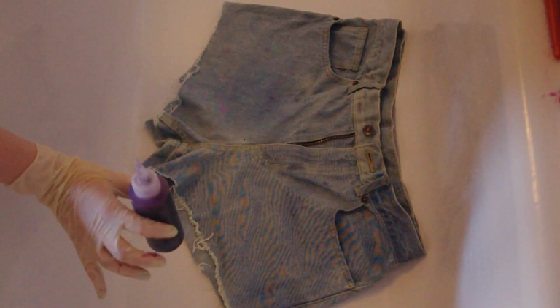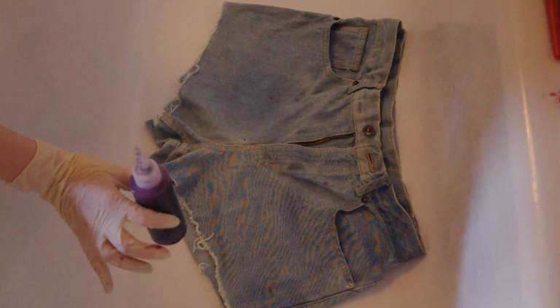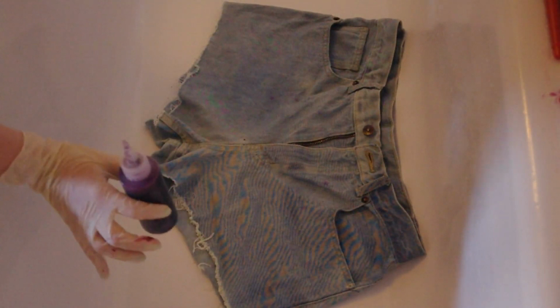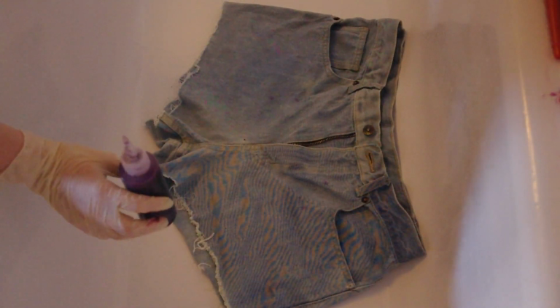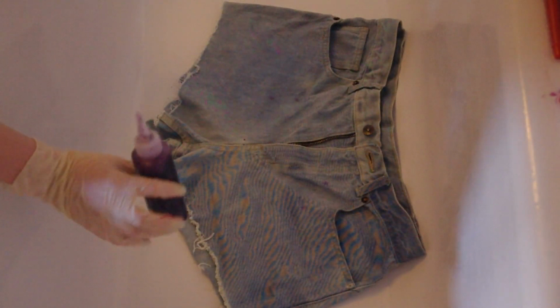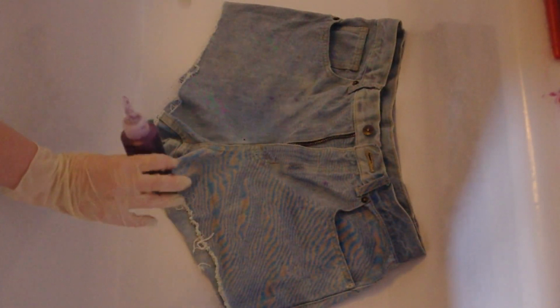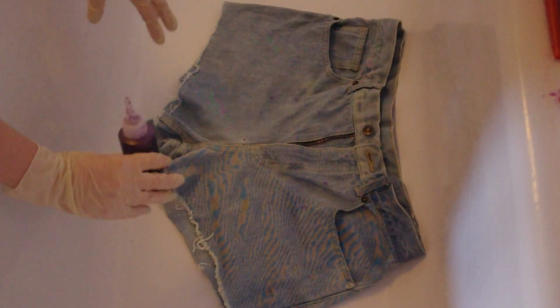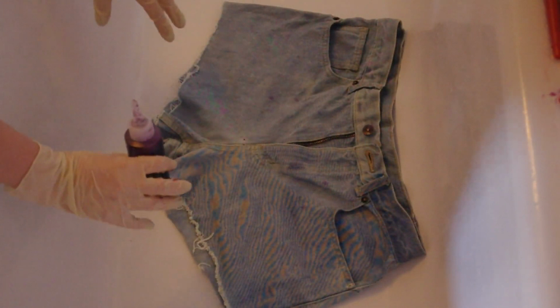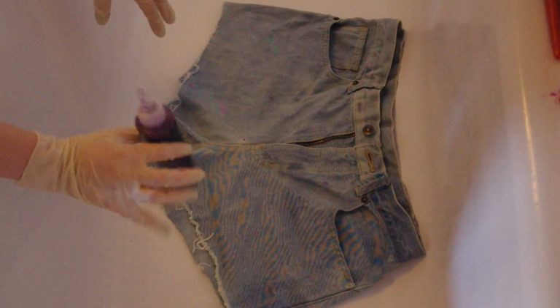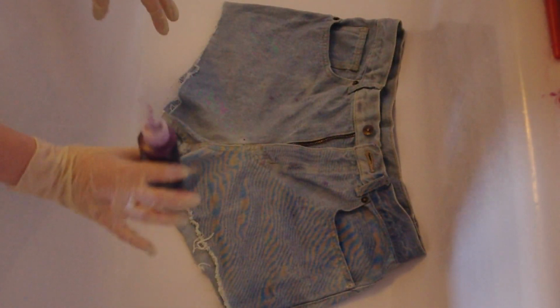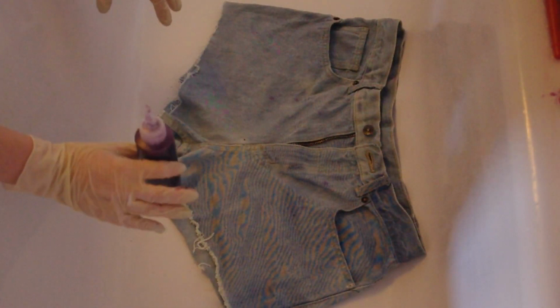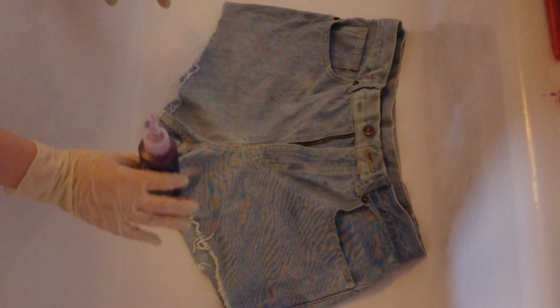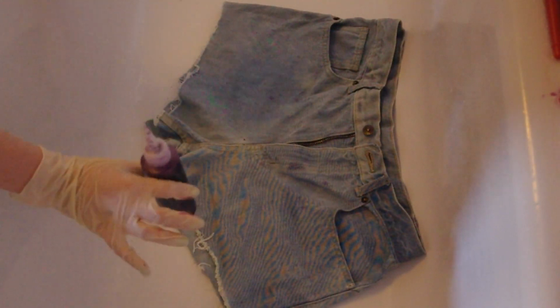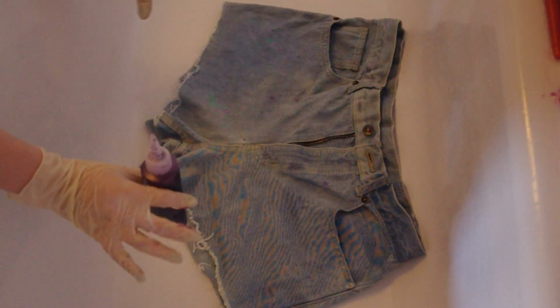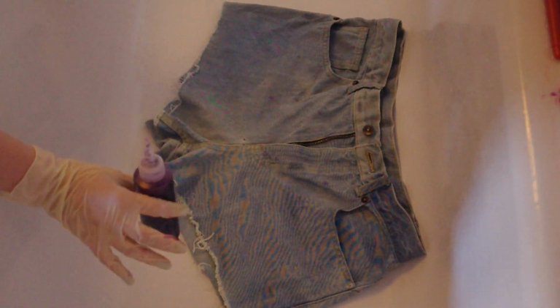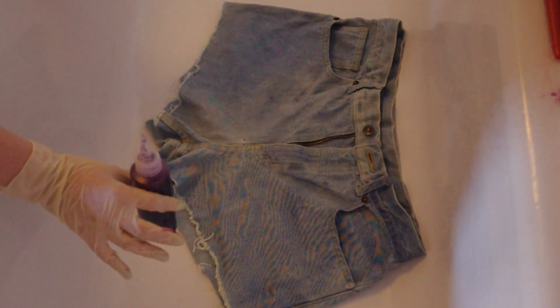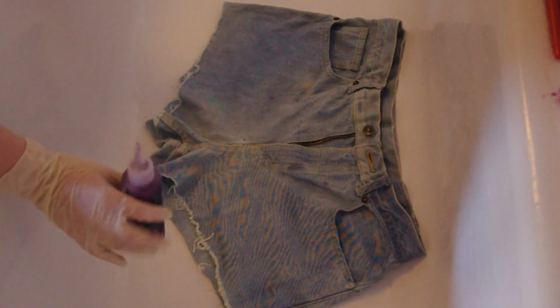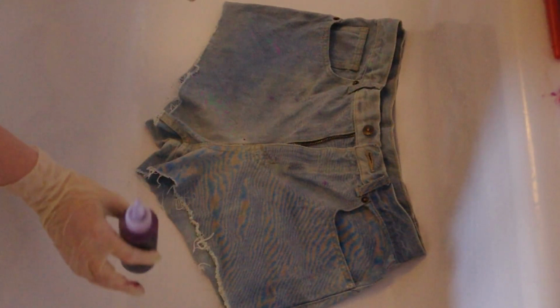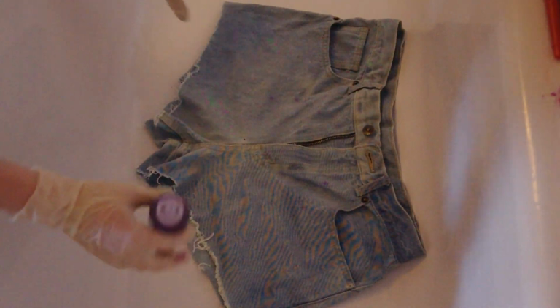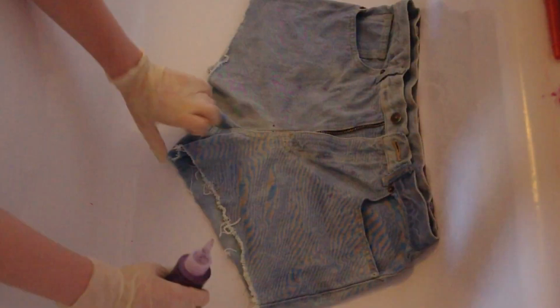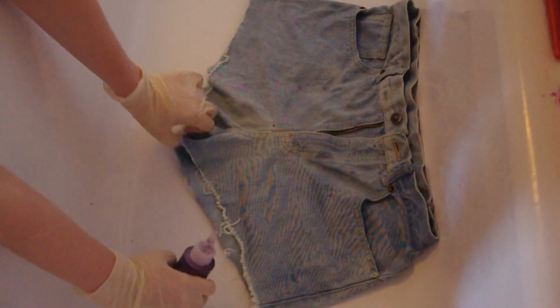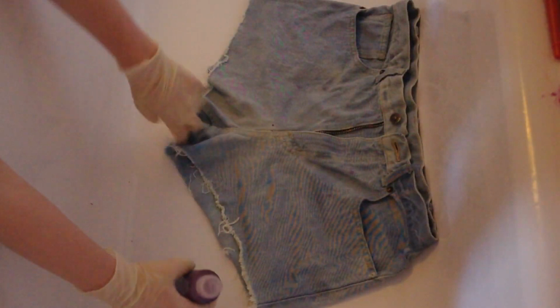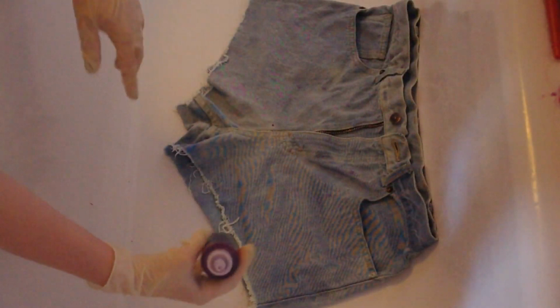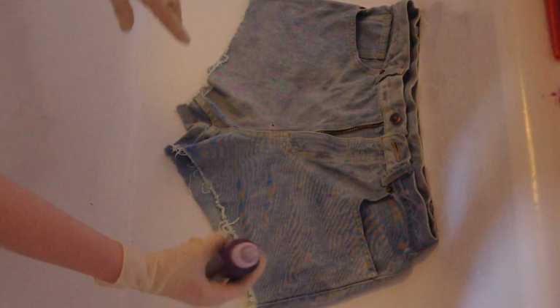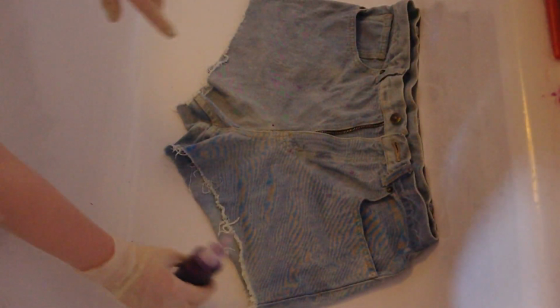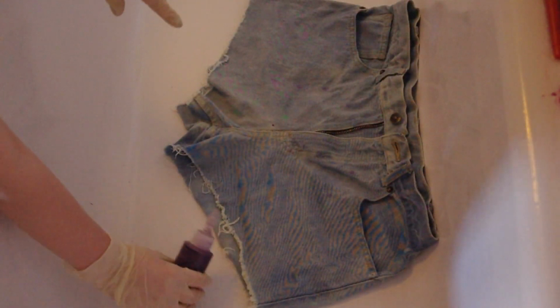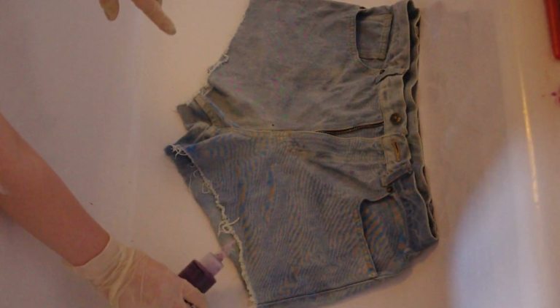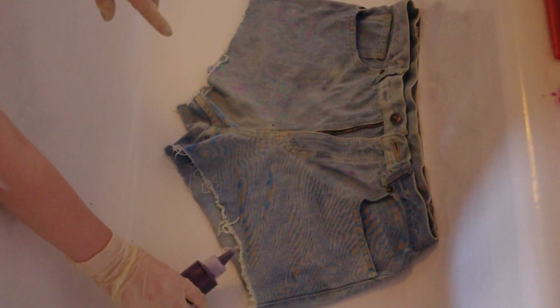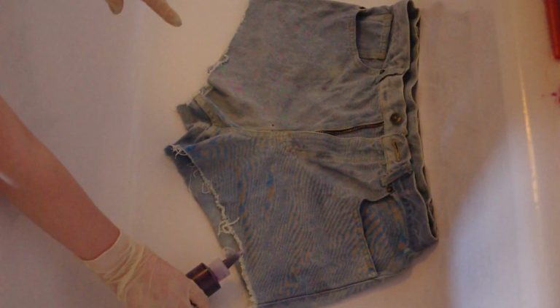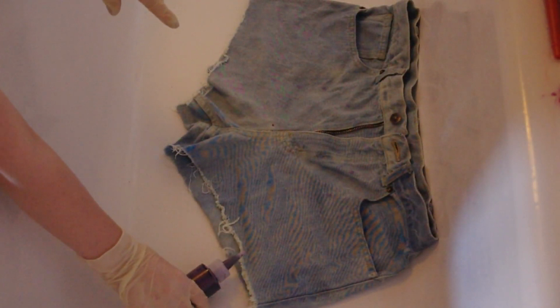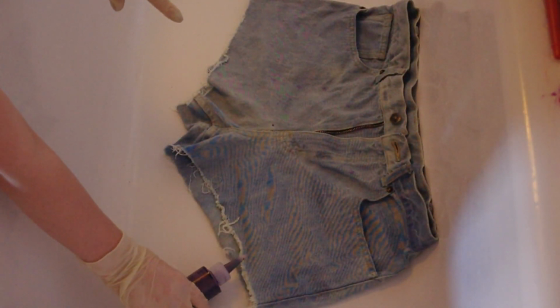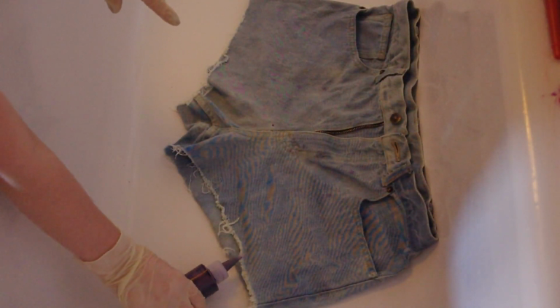To make this gradient effect I'm going to start at the bottom using the darkest colour, because that's where the colour needs to be strongest. I'm just going to pour it straight out of the bottle onto the shorts.